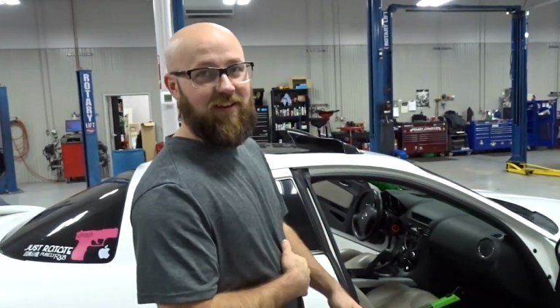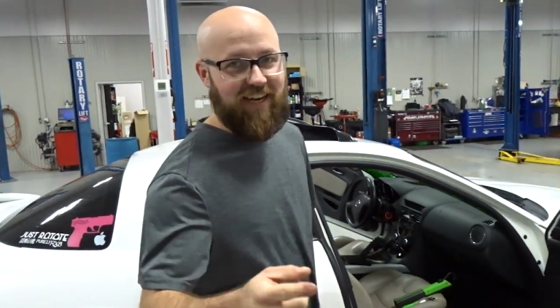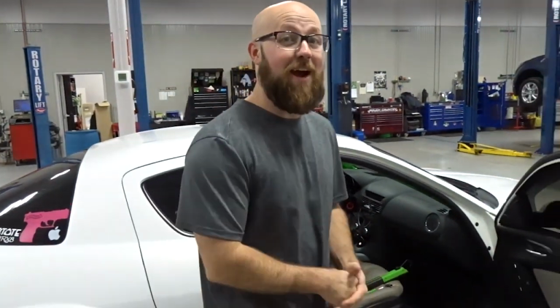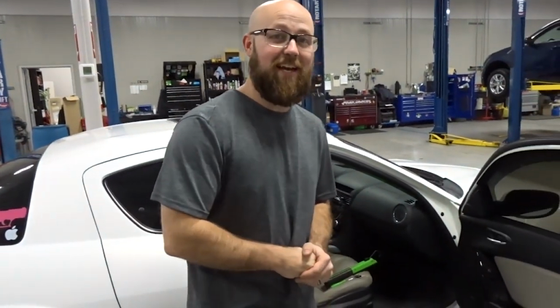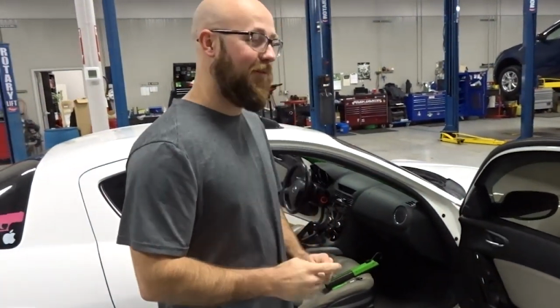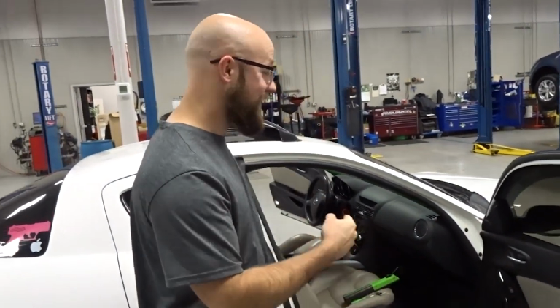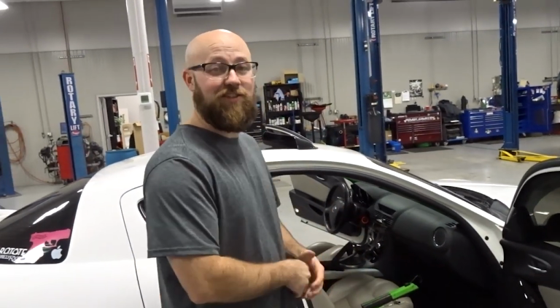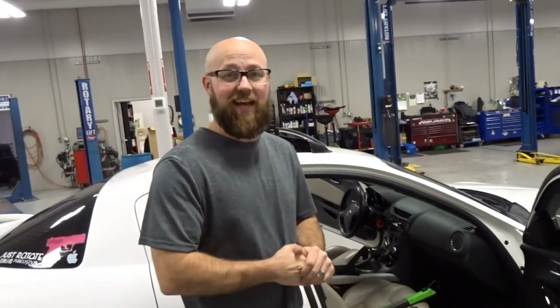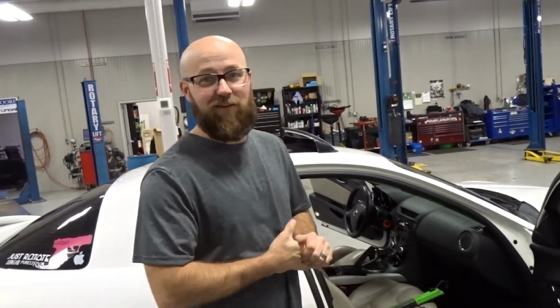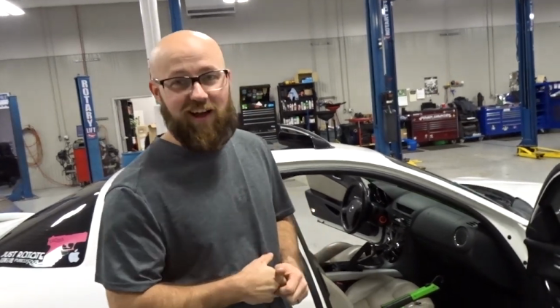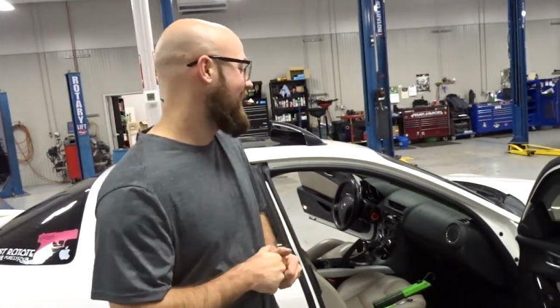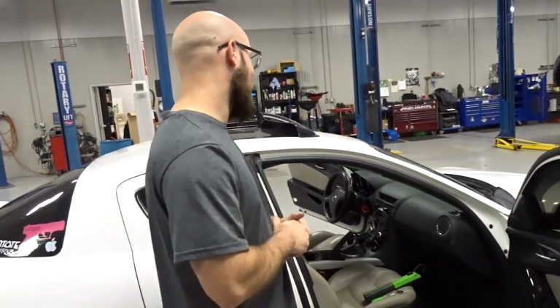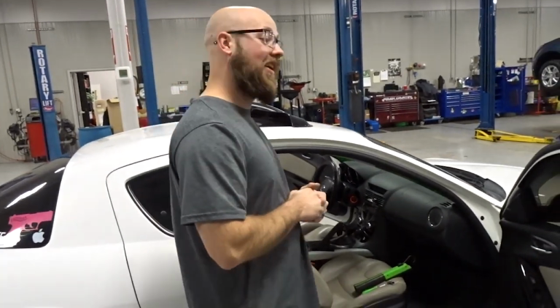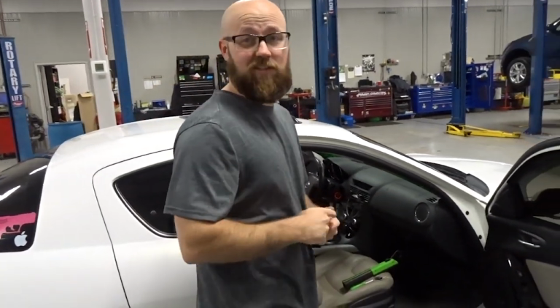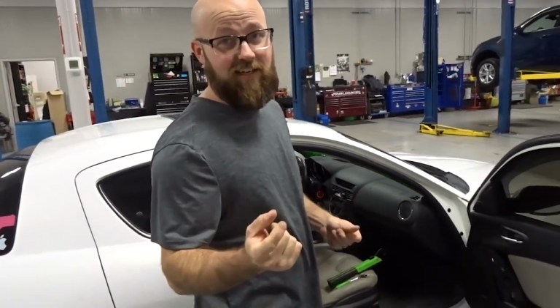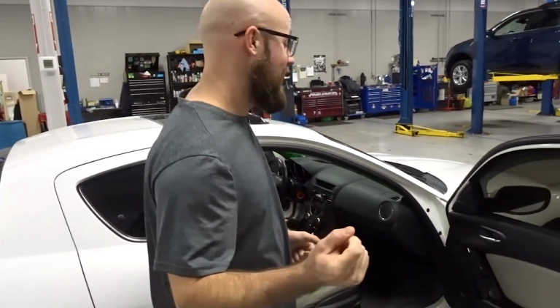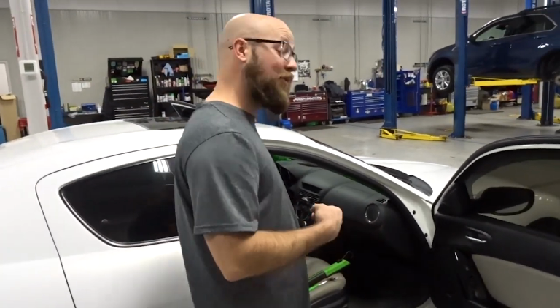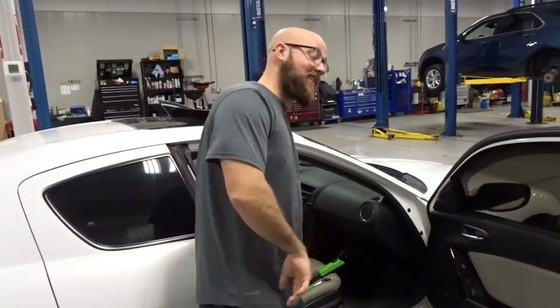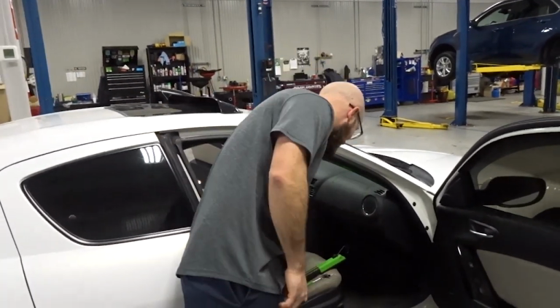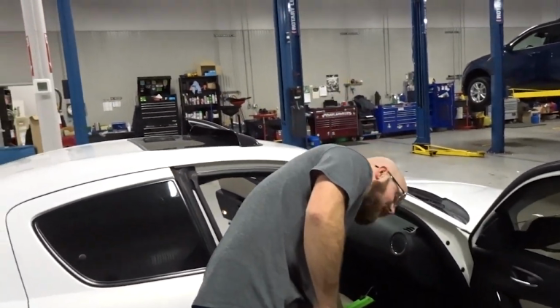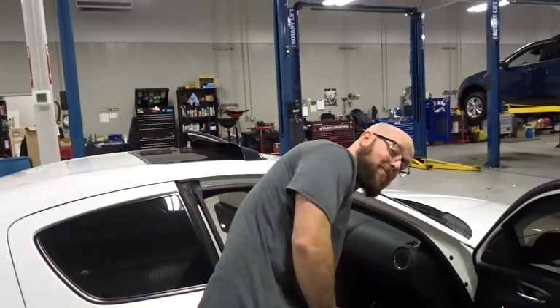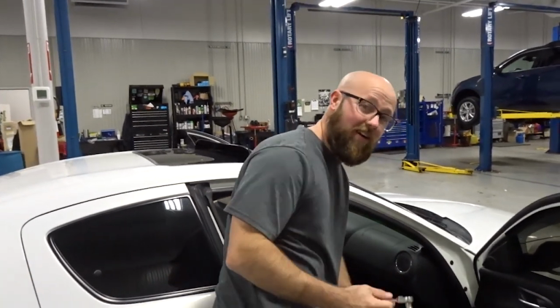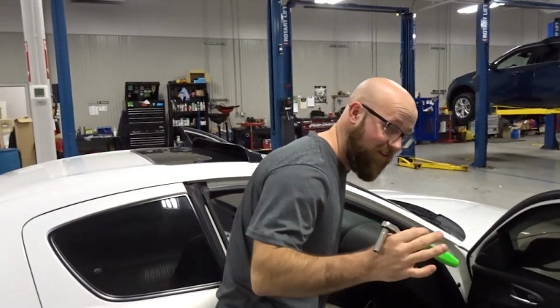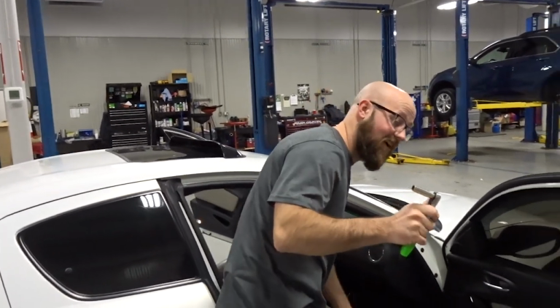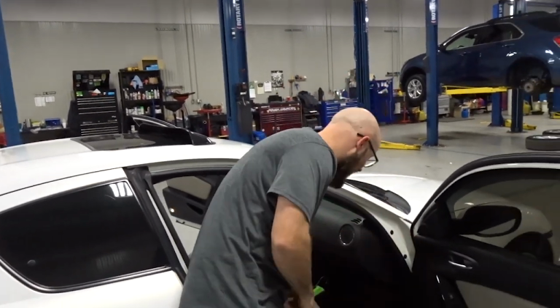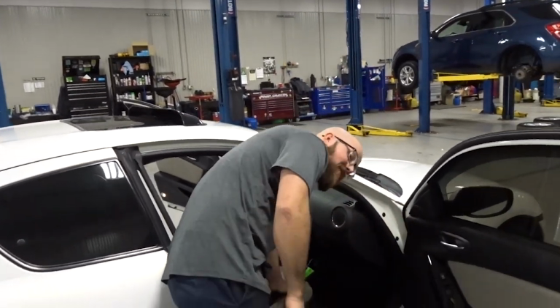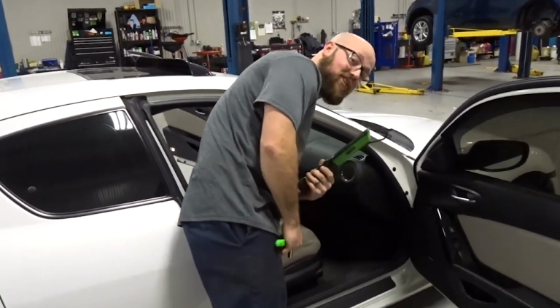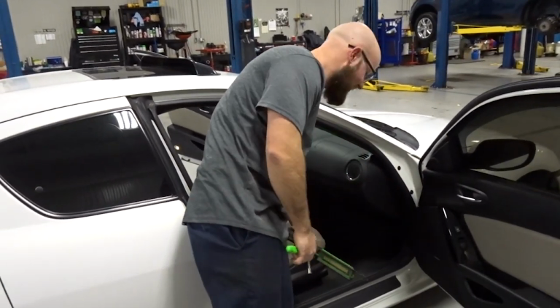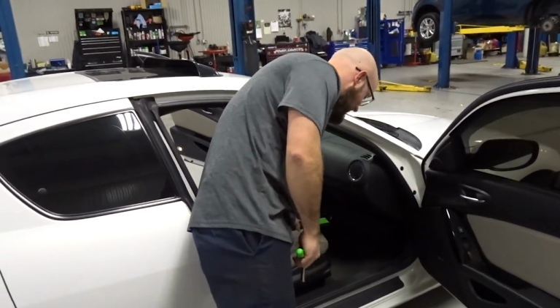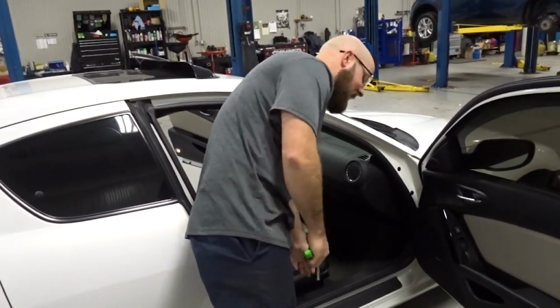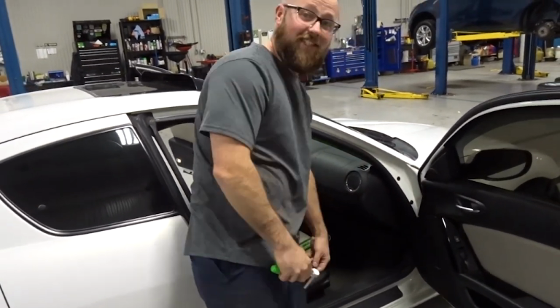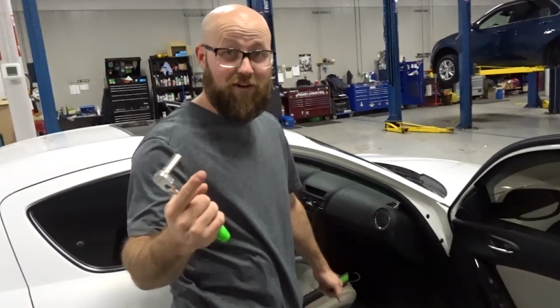Alright guys, as Brian was saying, we're going to be removing this passenger side dash panel to flock it. What you're going to need to do this is just a 10mm socket, ratchet, and flashlight. Let's get this underway.